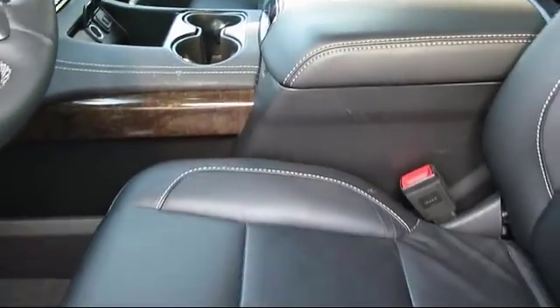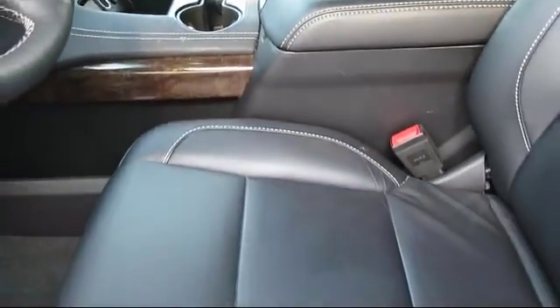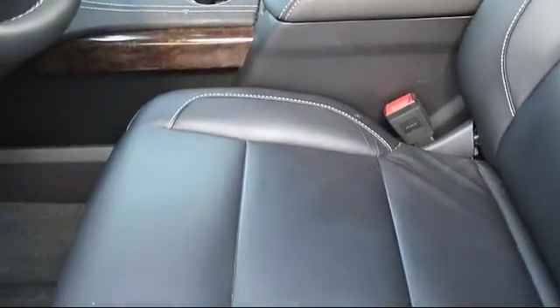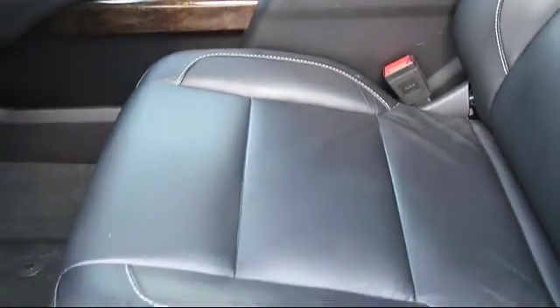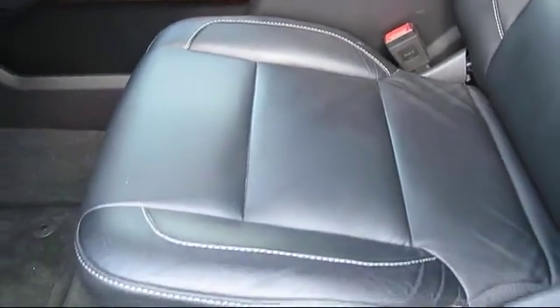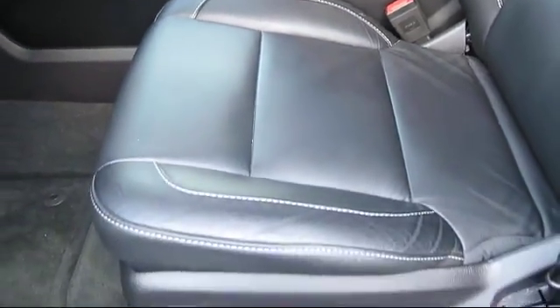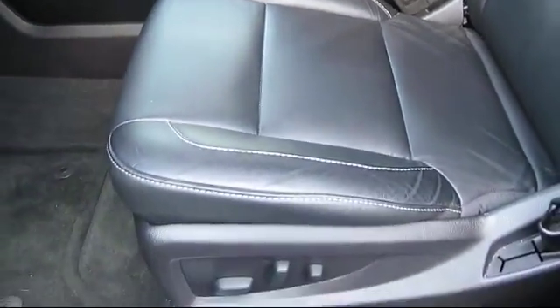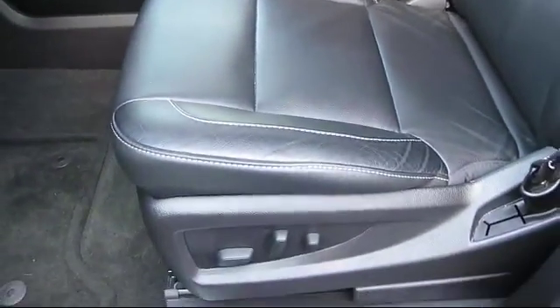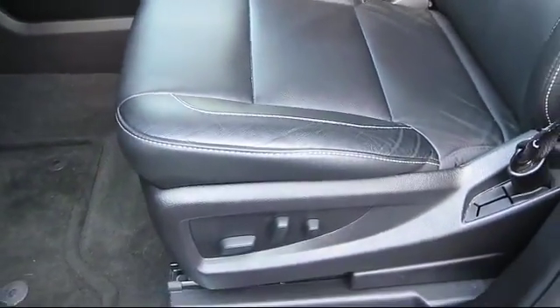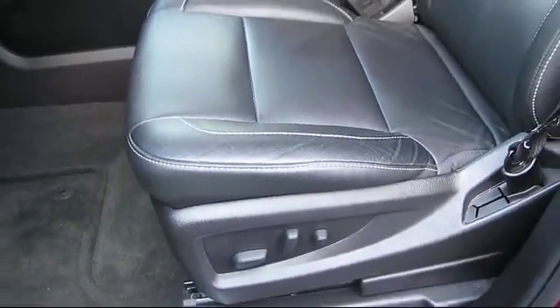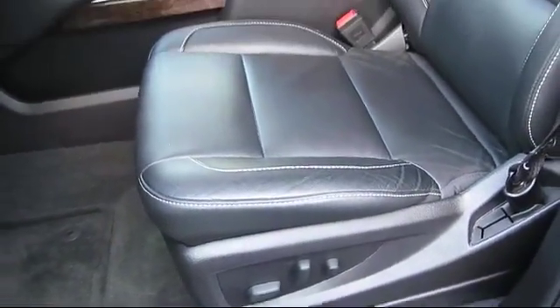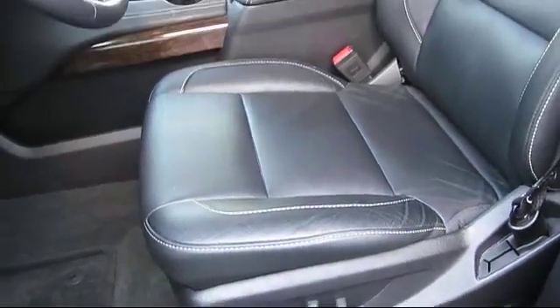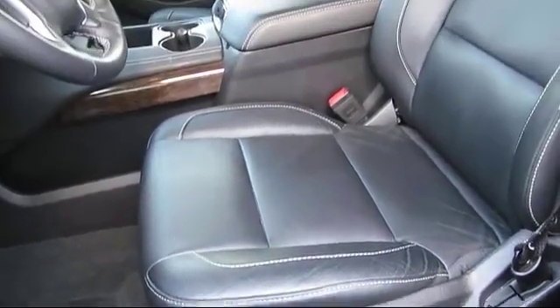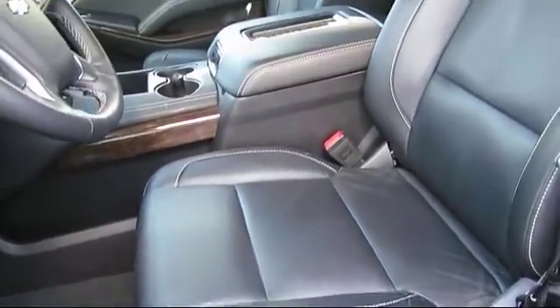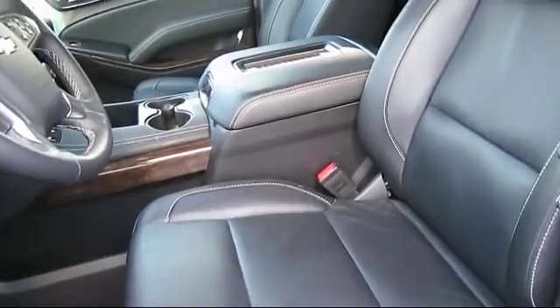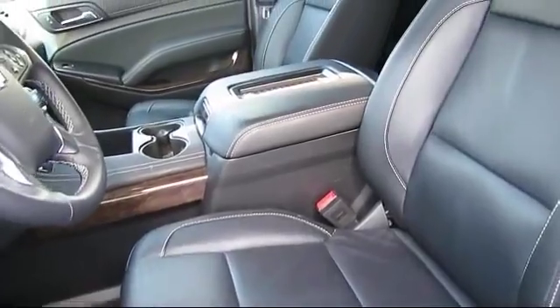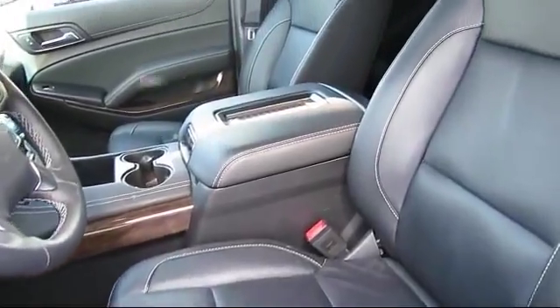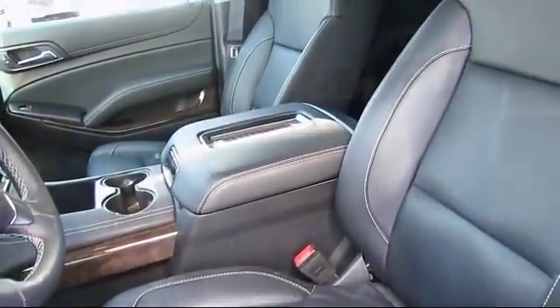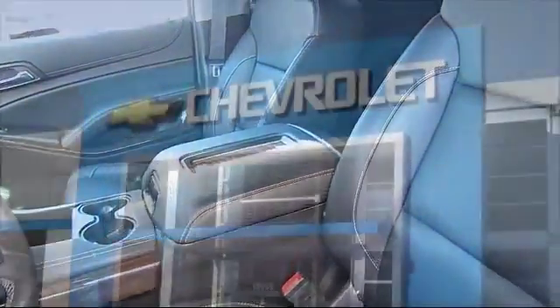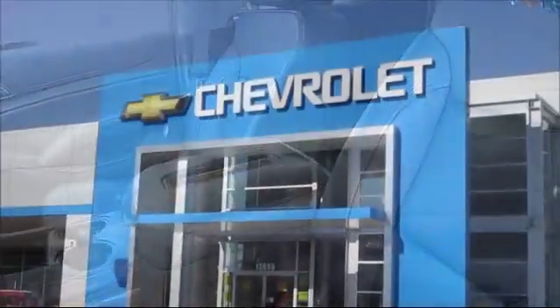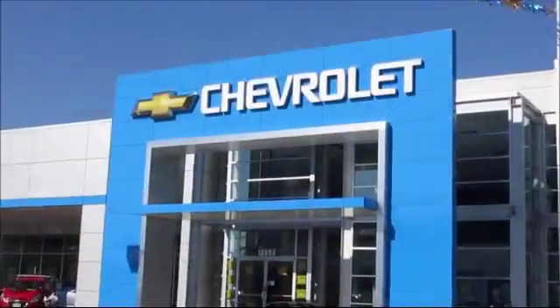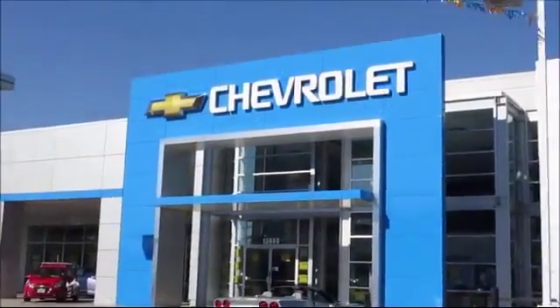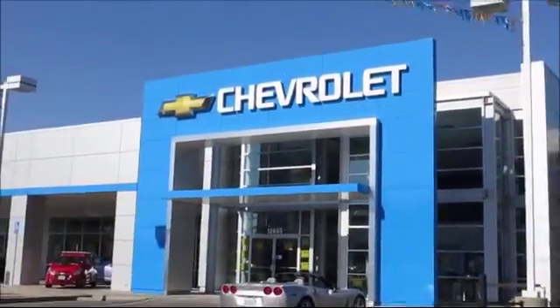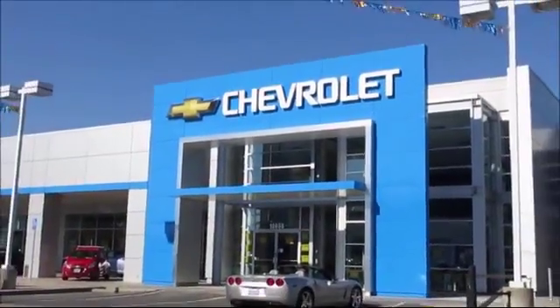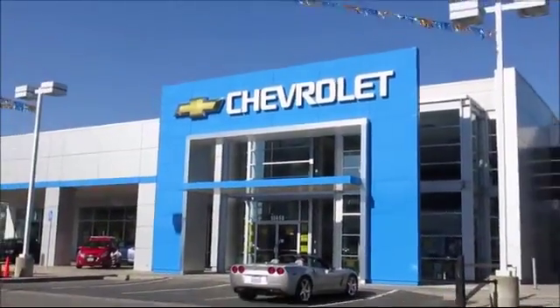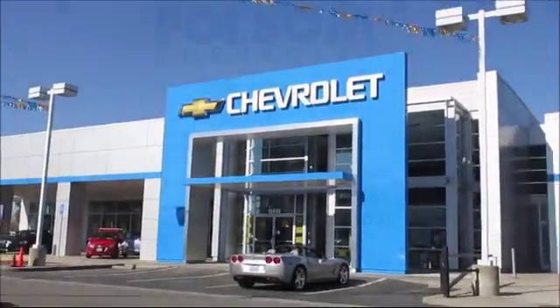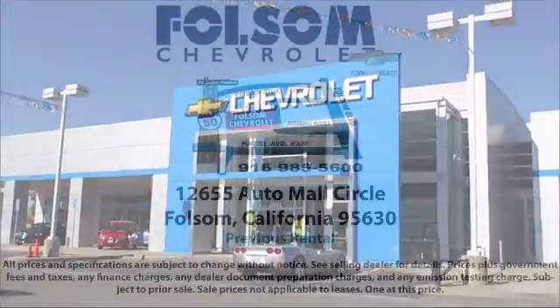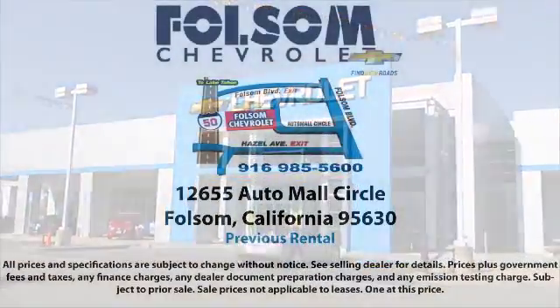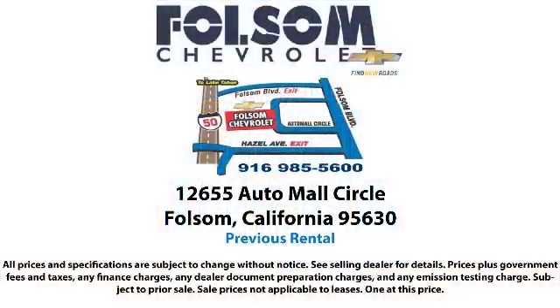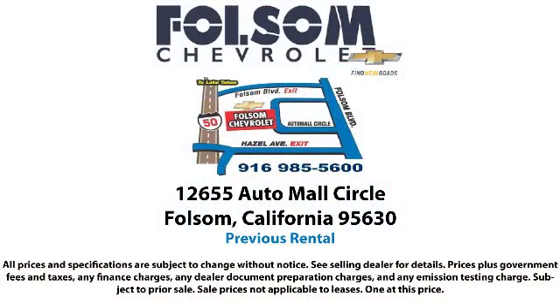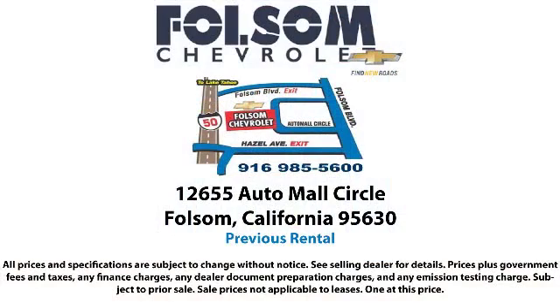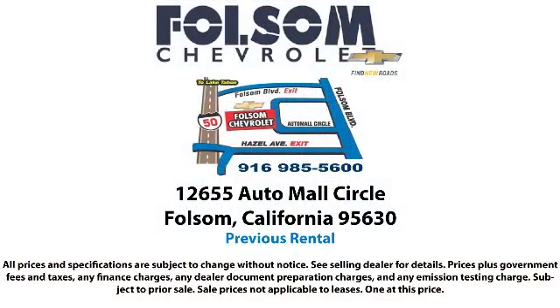Bad credit, no credit, no problem — Folsom Chevy can help. There's a huge selection of used vehicles, so take your test drive today. Come into Folsom Chevrolet here in the Folsom Auto Mall.